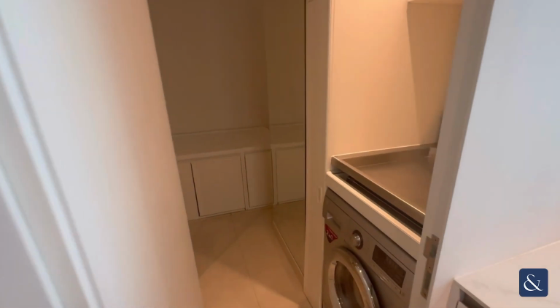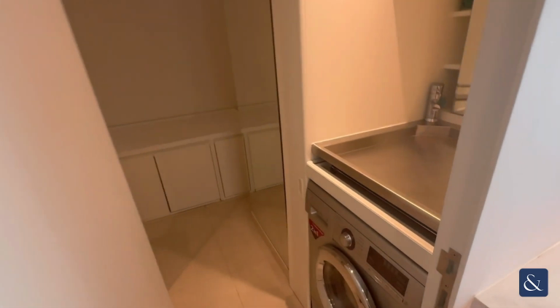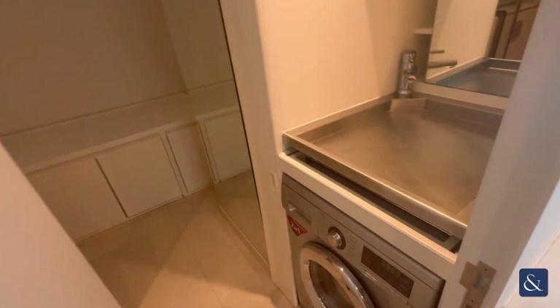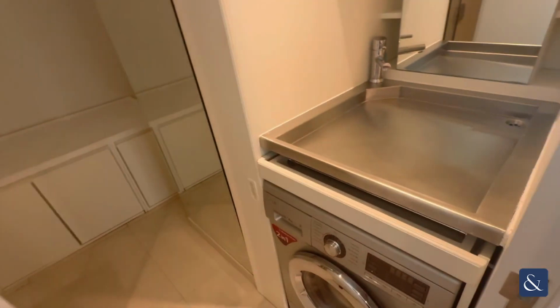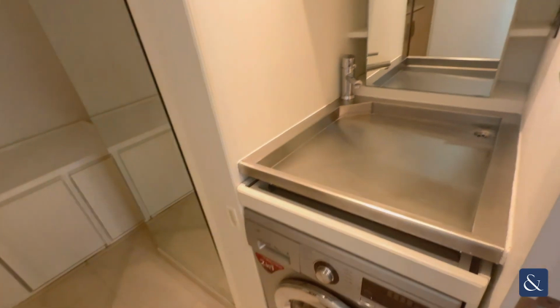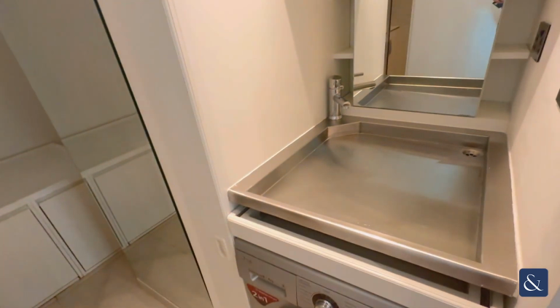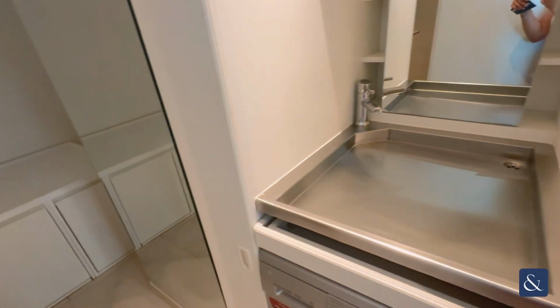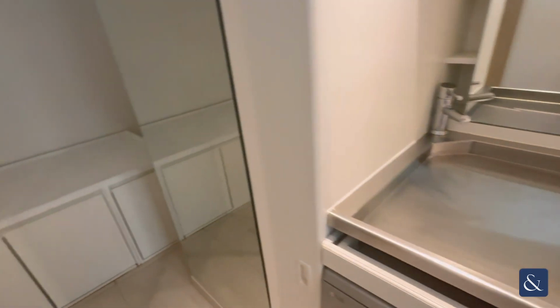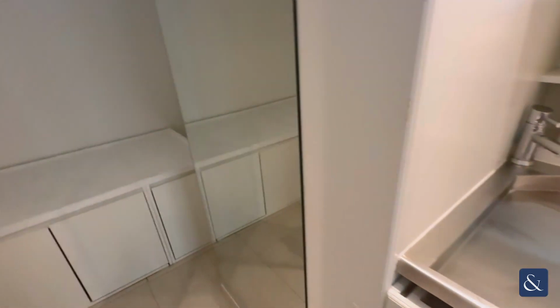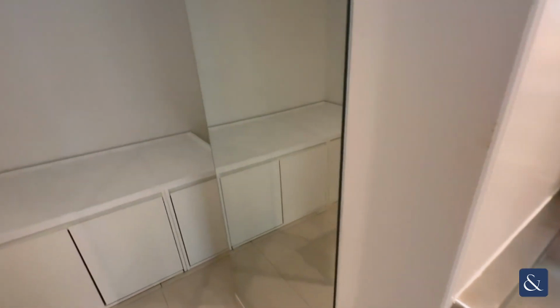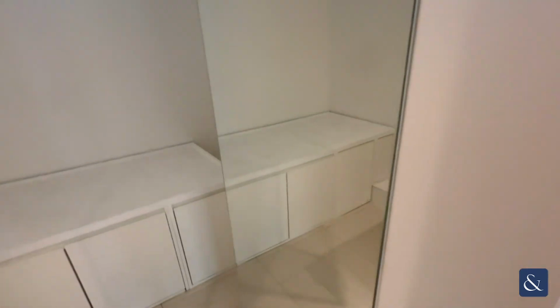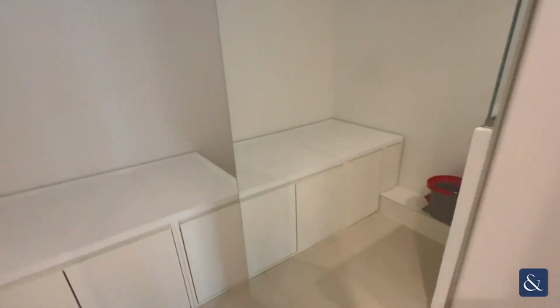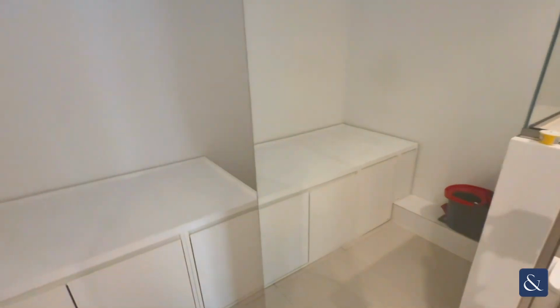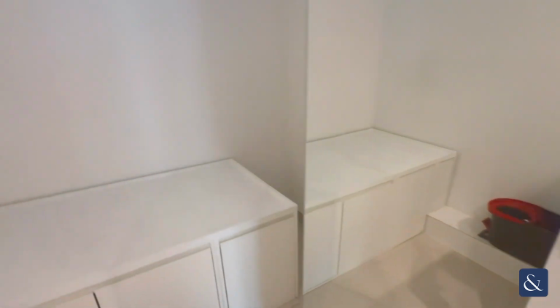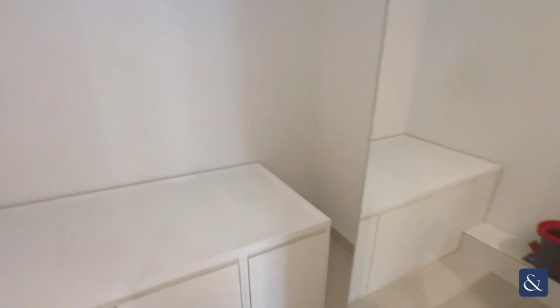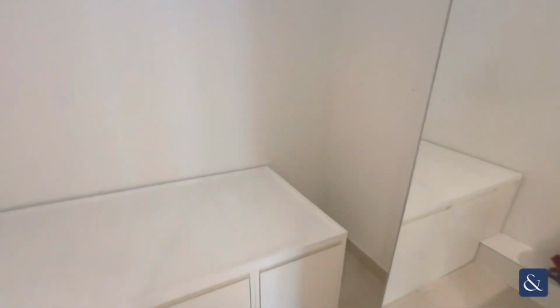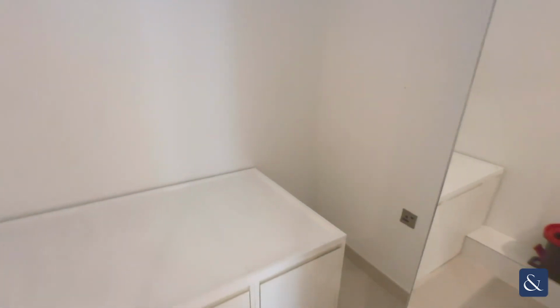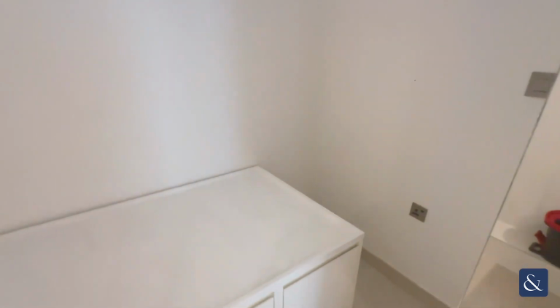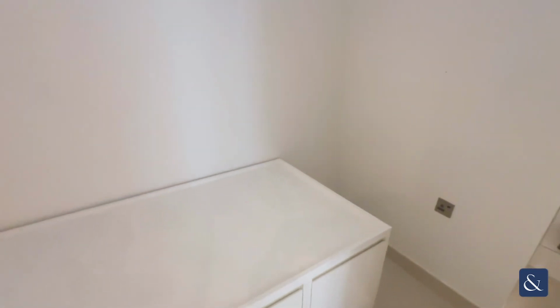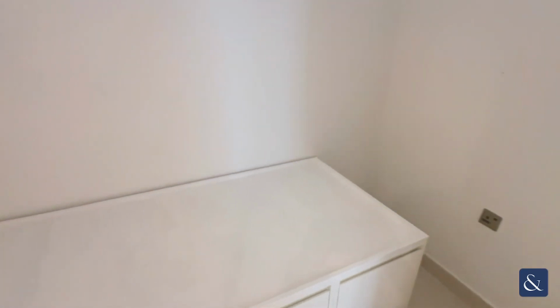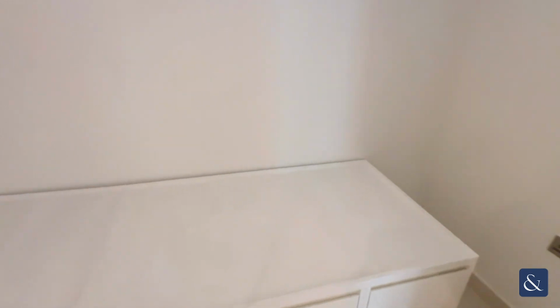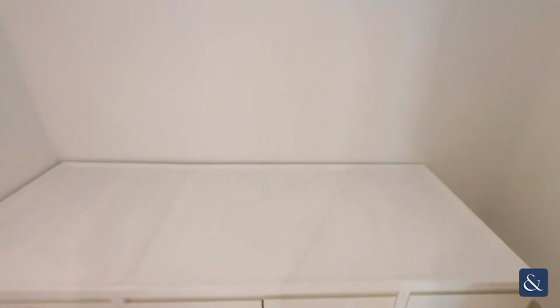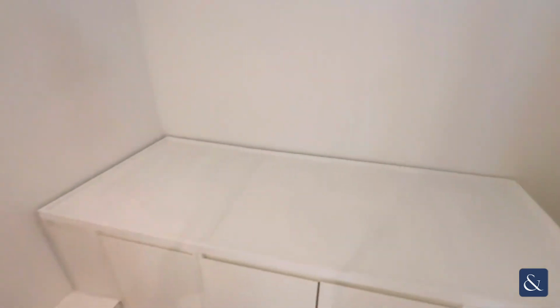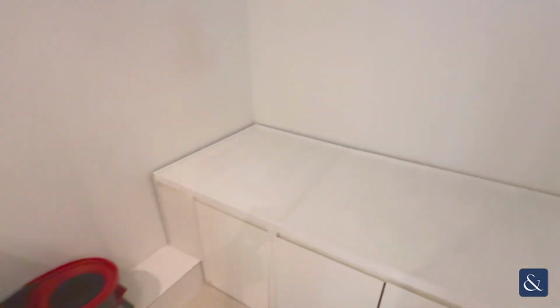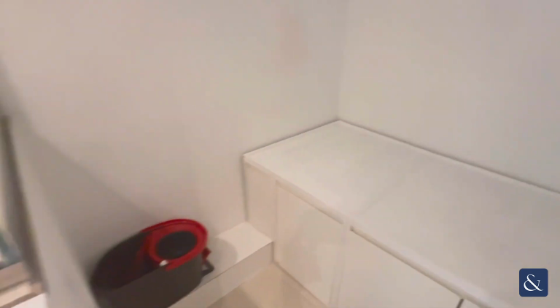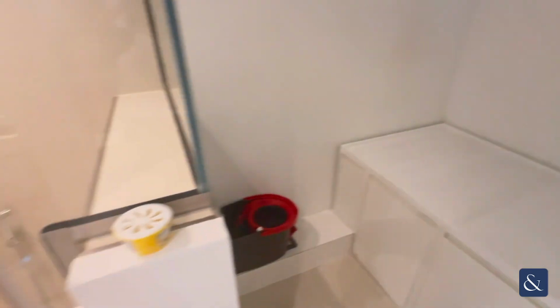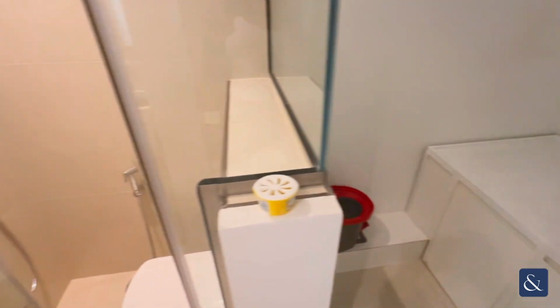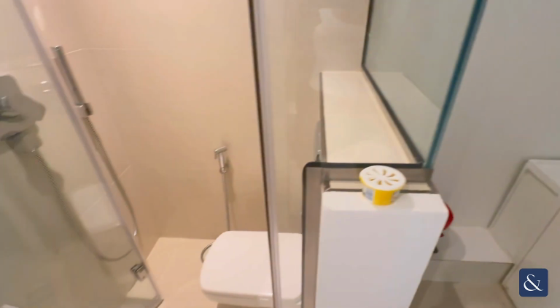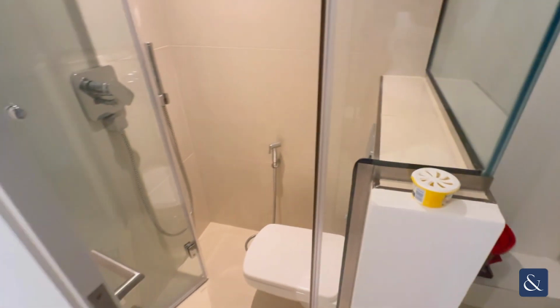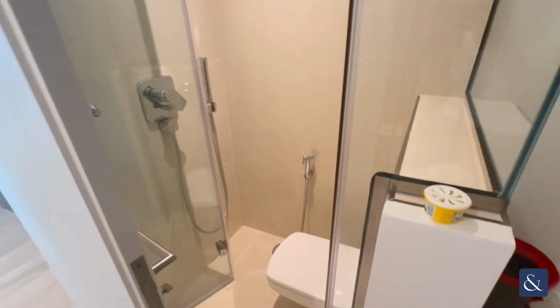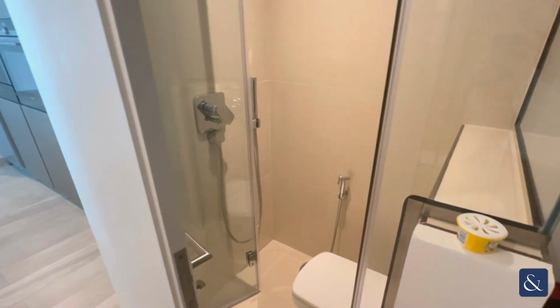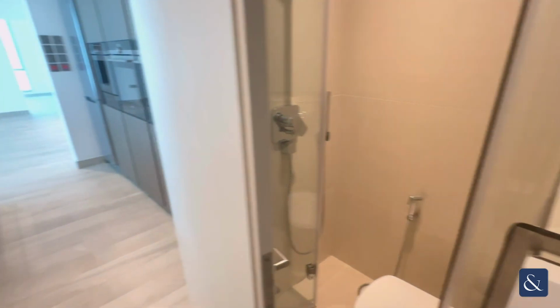And then here is the maid's room, which also could be used as a storage room, and which also has its own en suite.